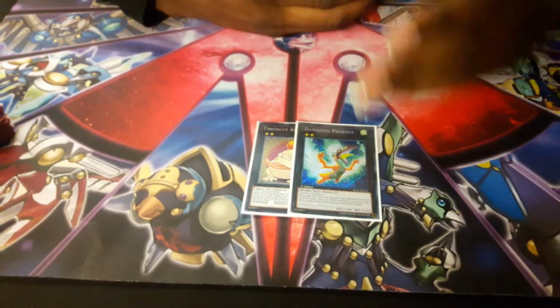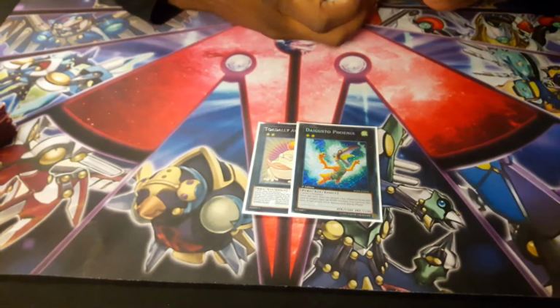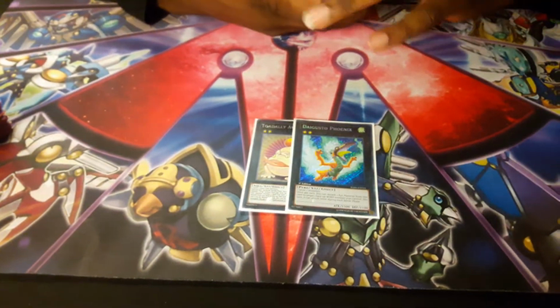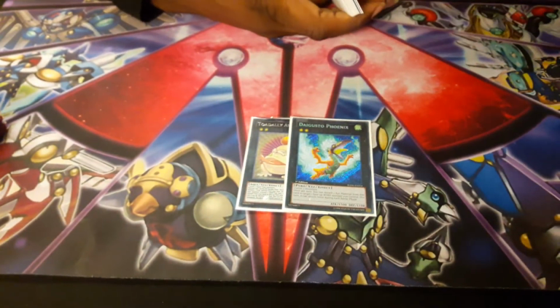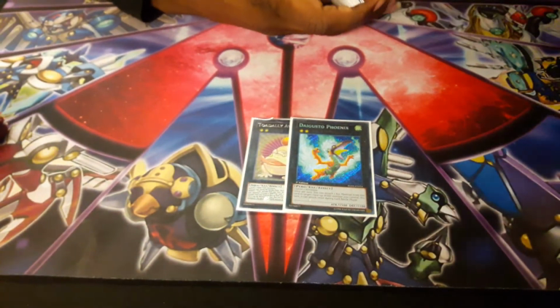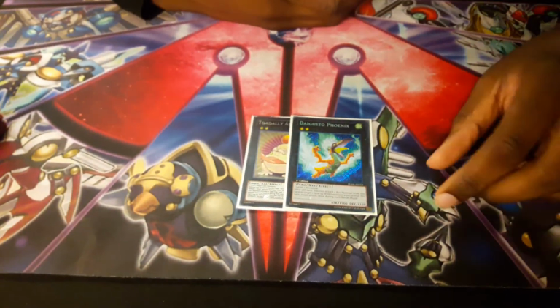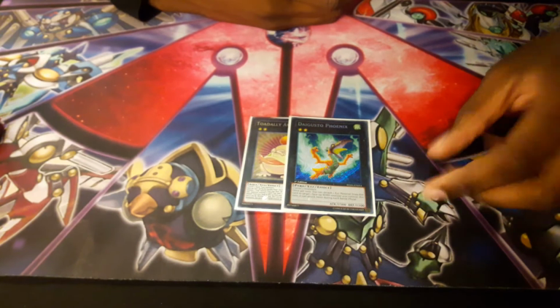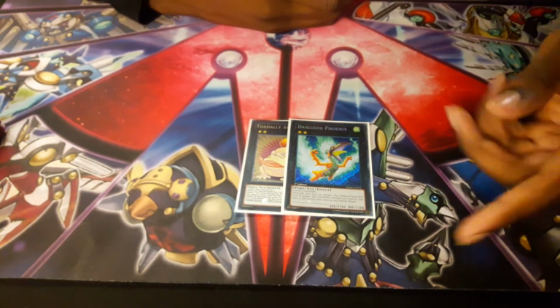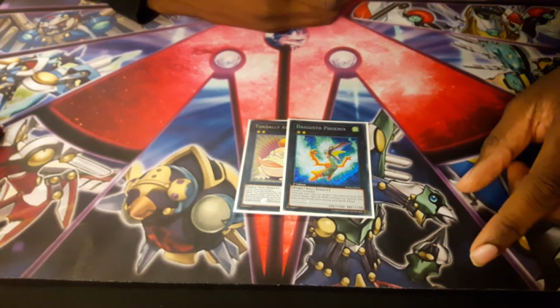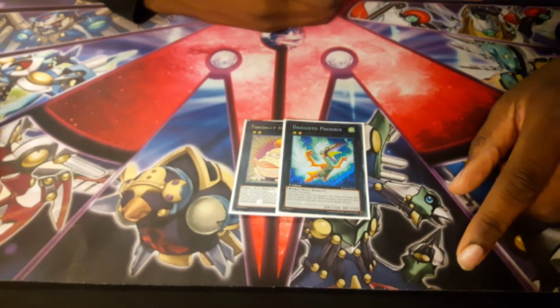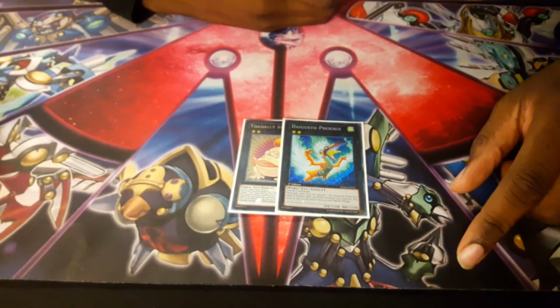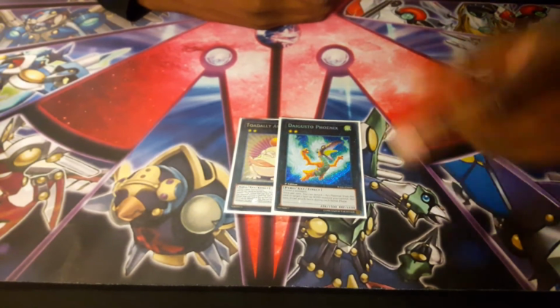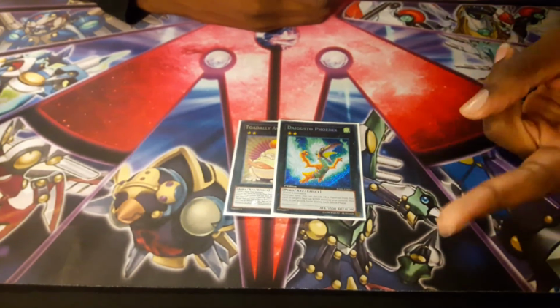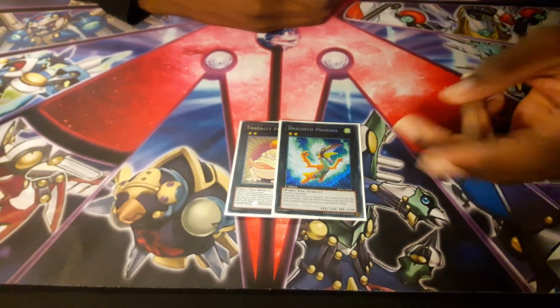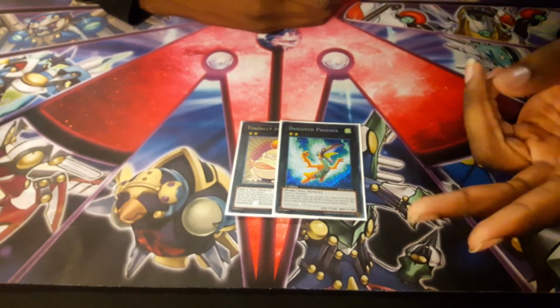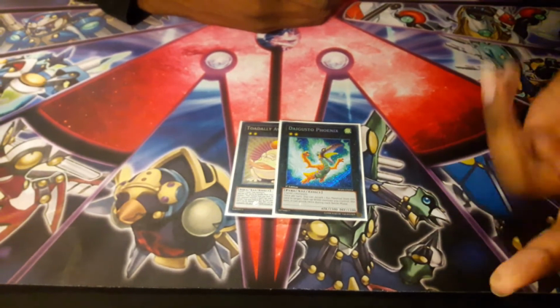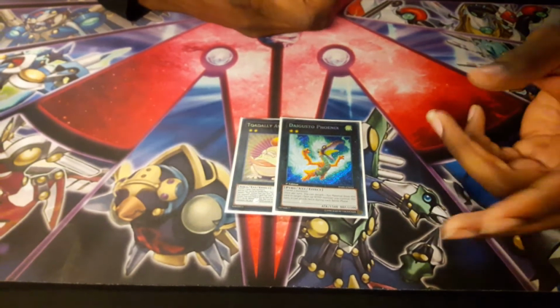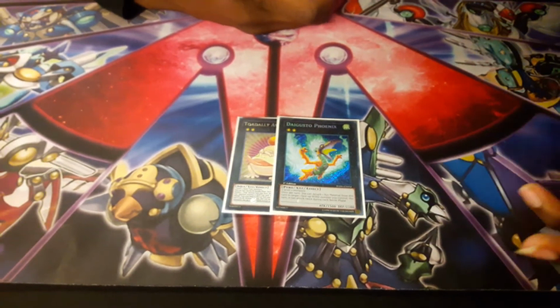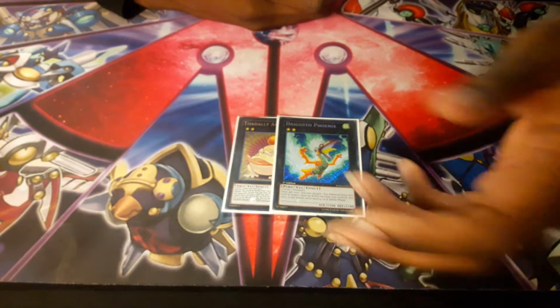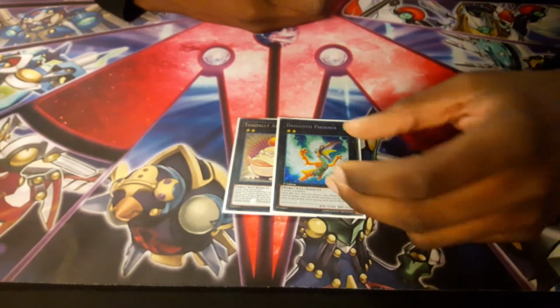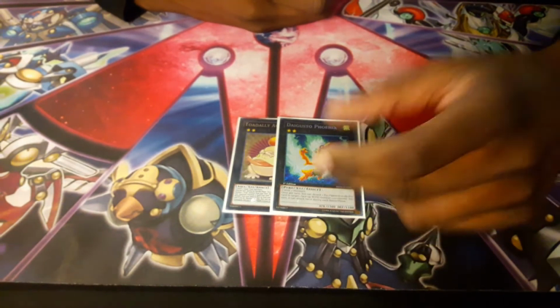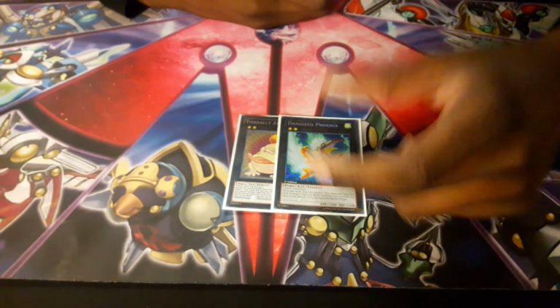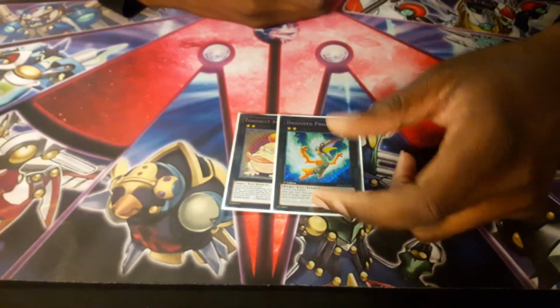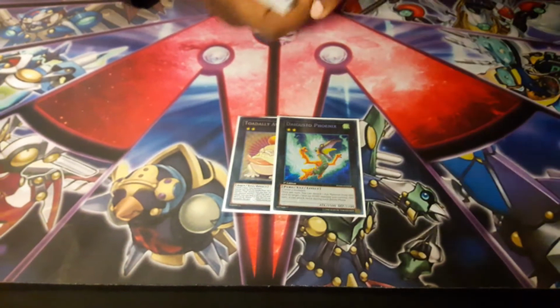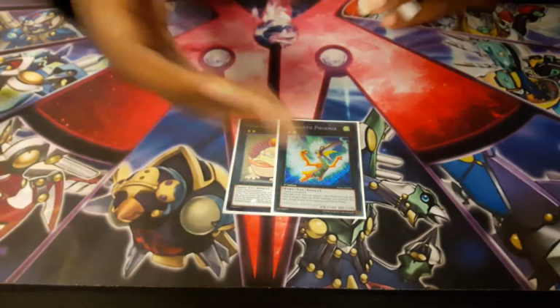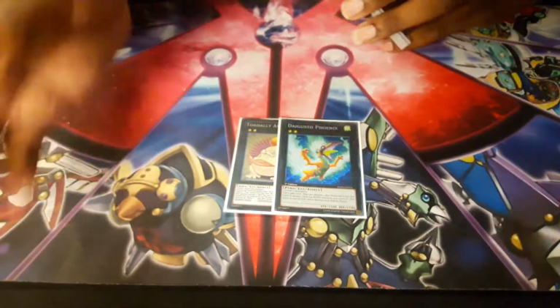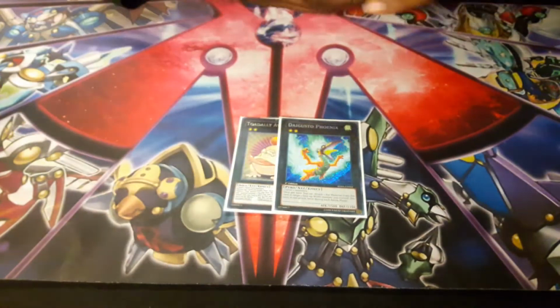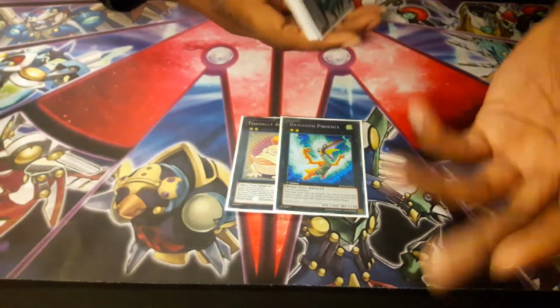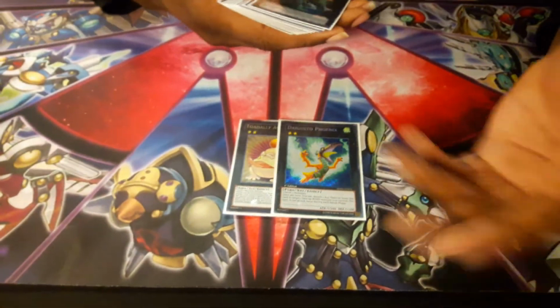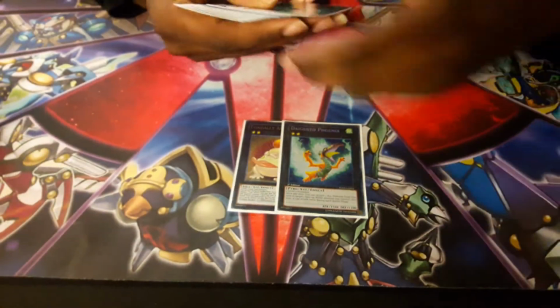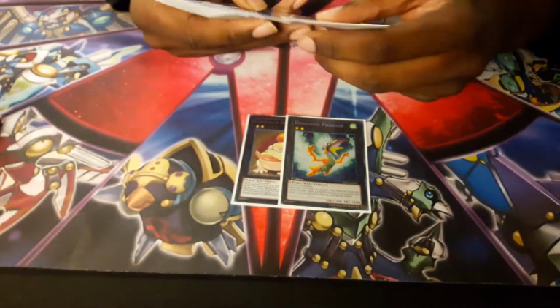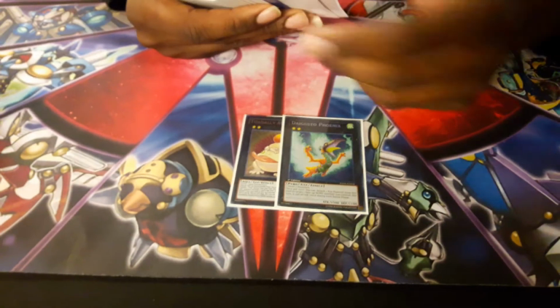Digusto Phoenix — this is a good card. Play two level twos and then you can attack twice for 3,000. Usually you attack for 3,000 because you already wiped their board off and they don't have any back row. That's 3,000 — it's basically game.